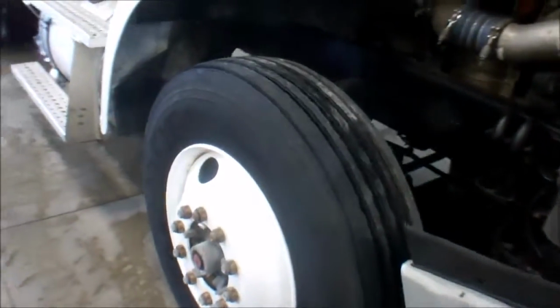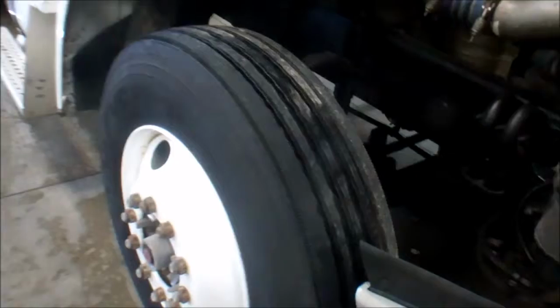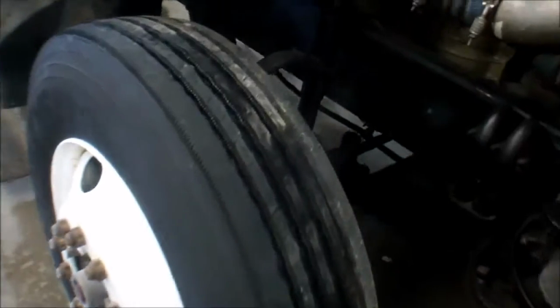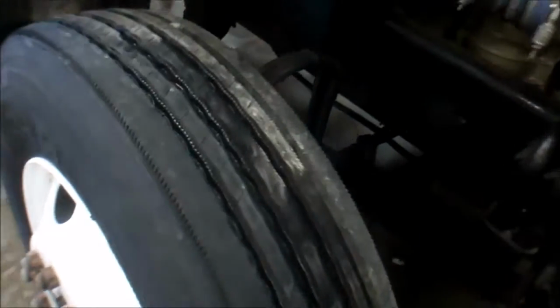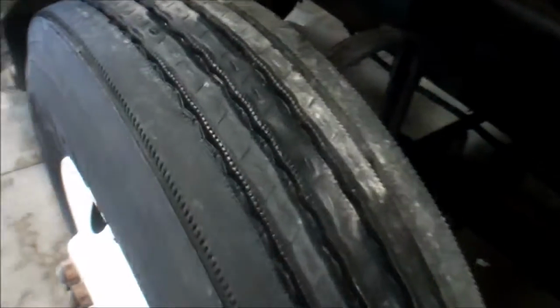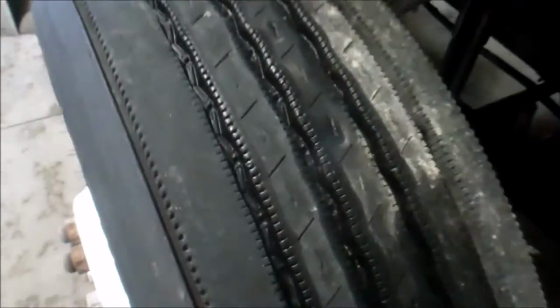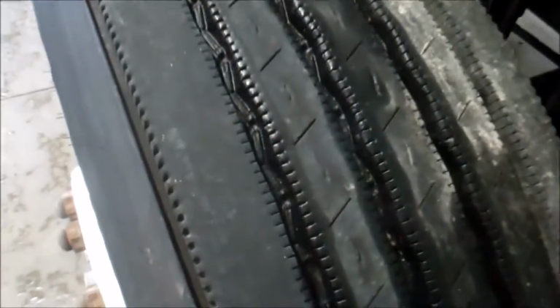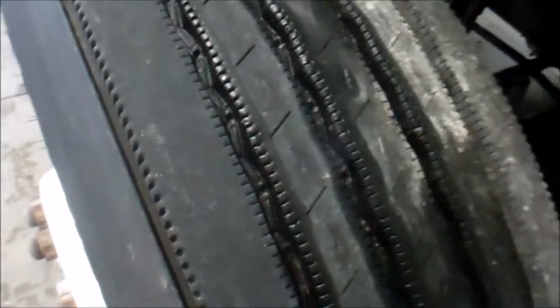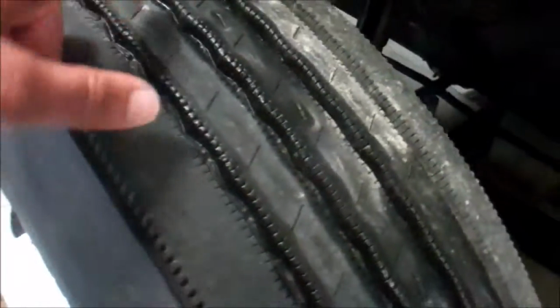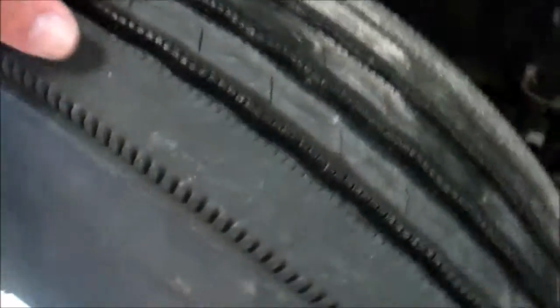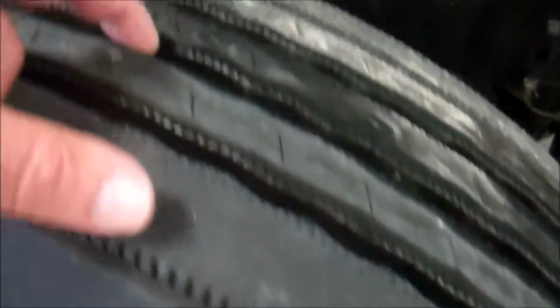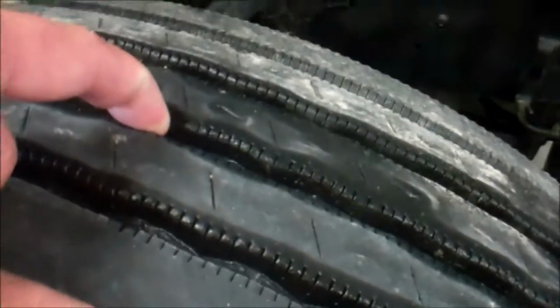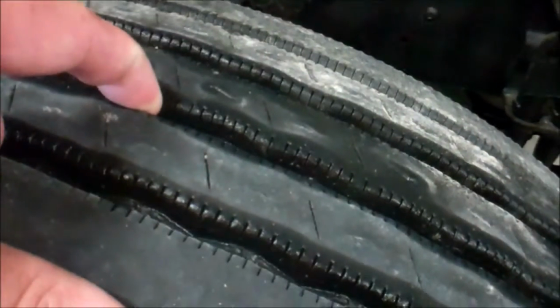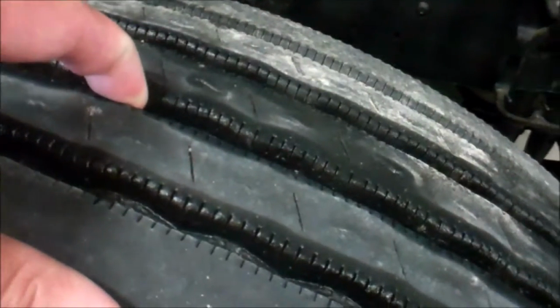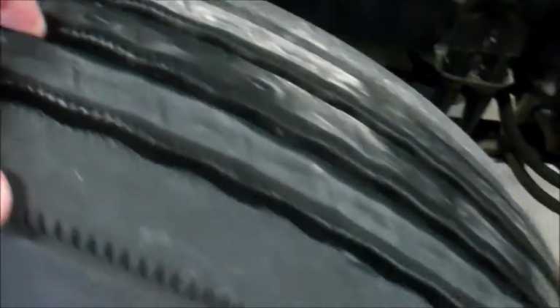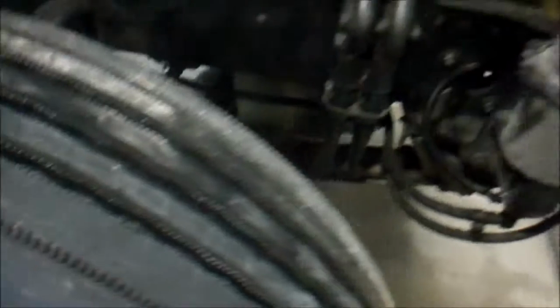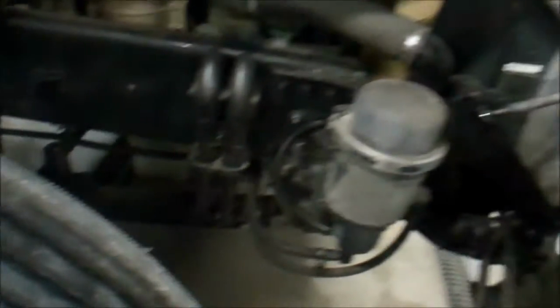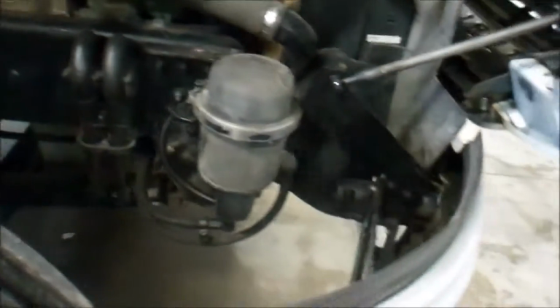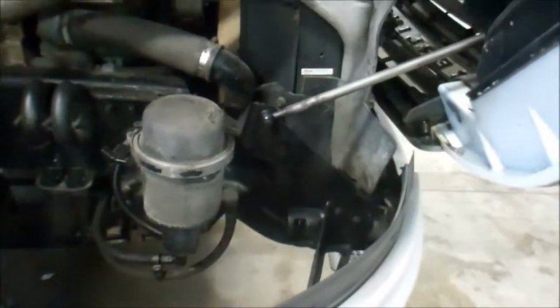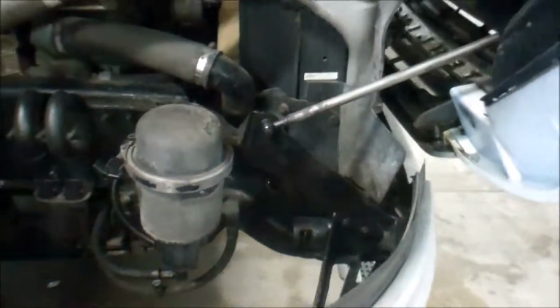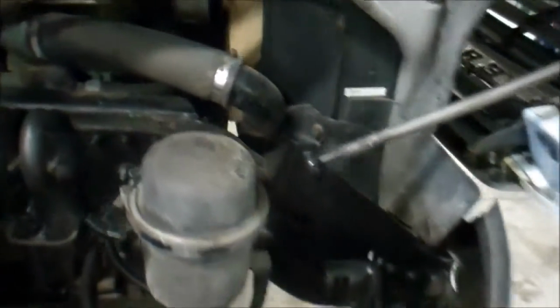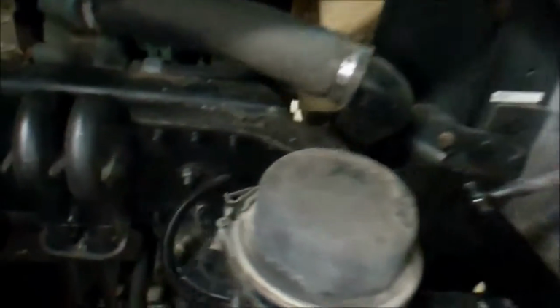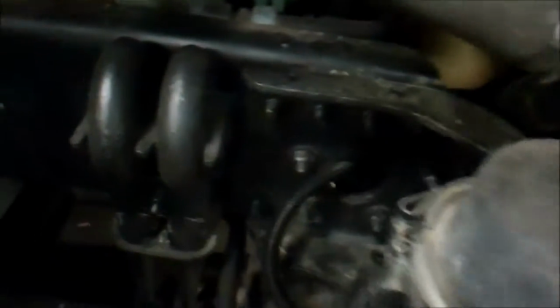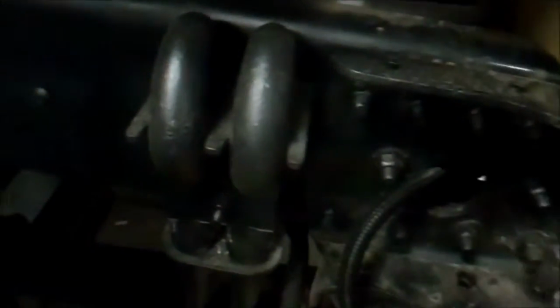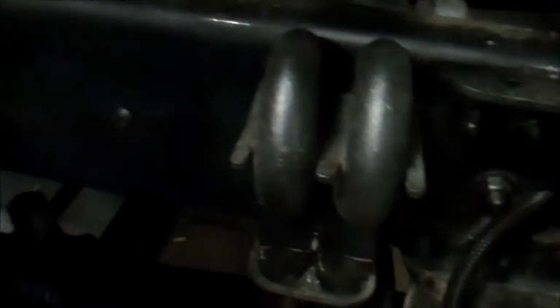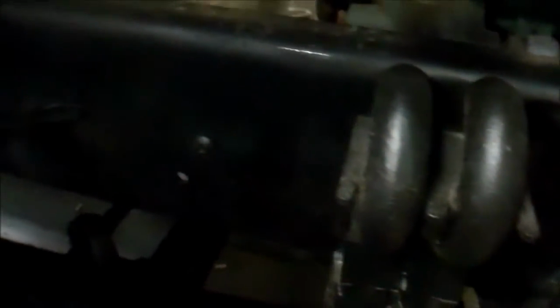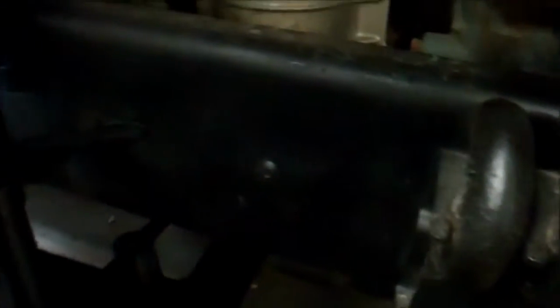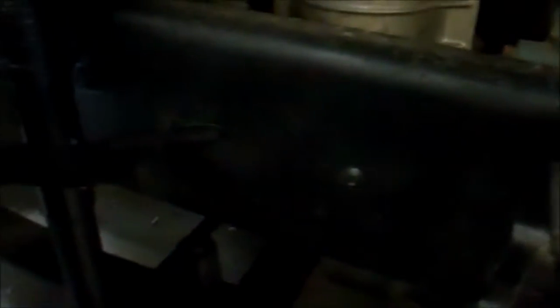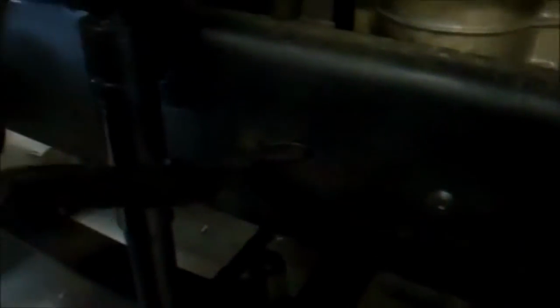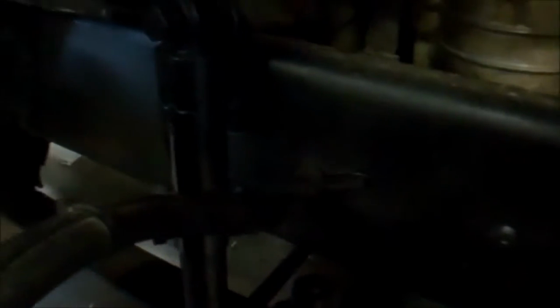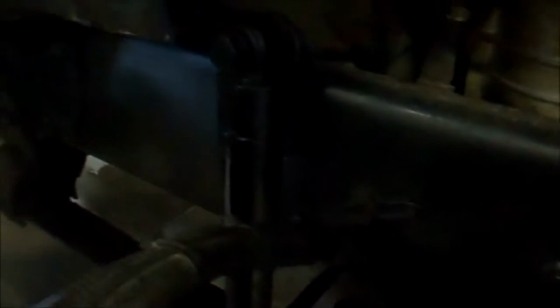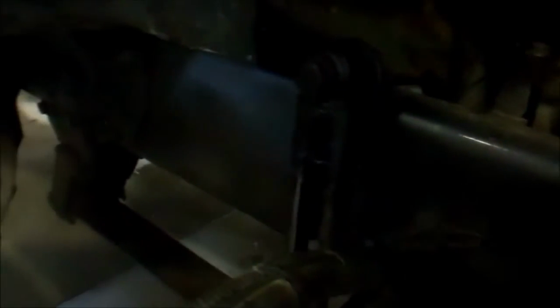Rubber all the way around this truck is in very good condition. A lot of tread left on the fronts and the rears as well. Frame condition — very nice frame on this, minimal corrosion.